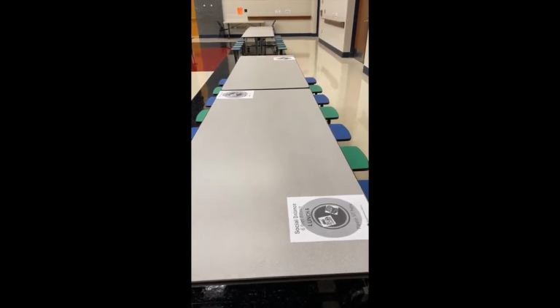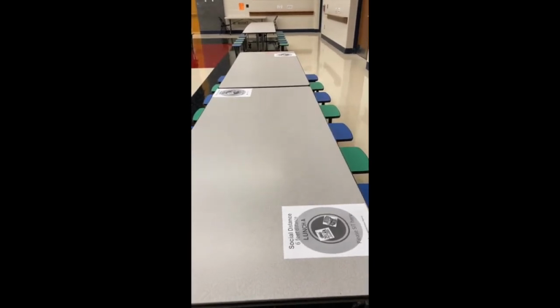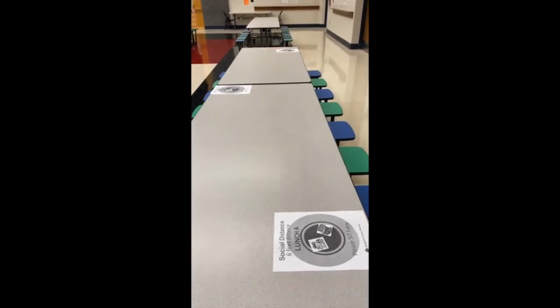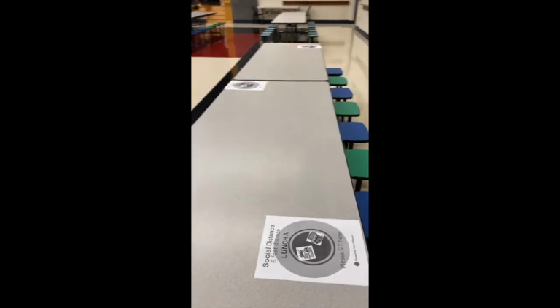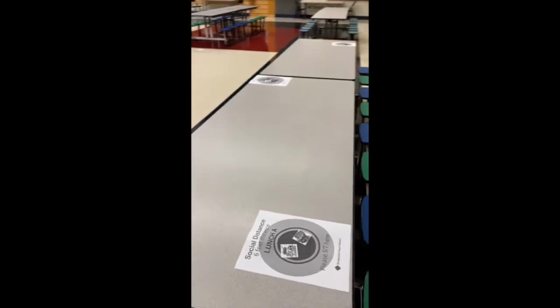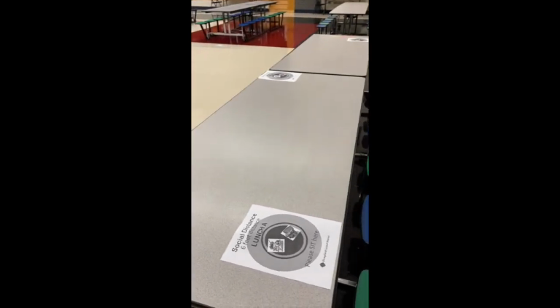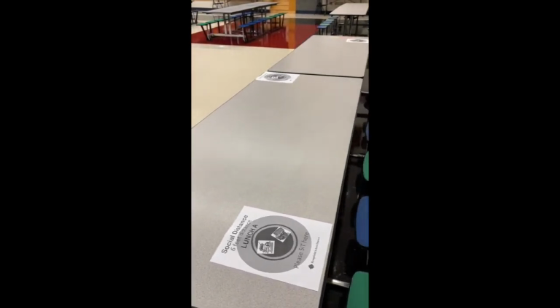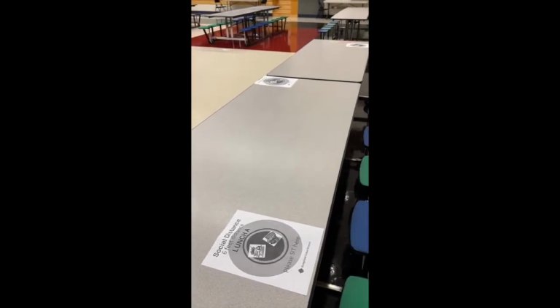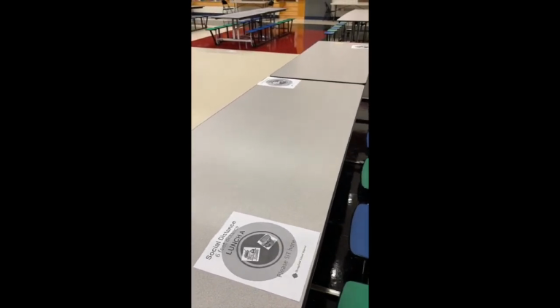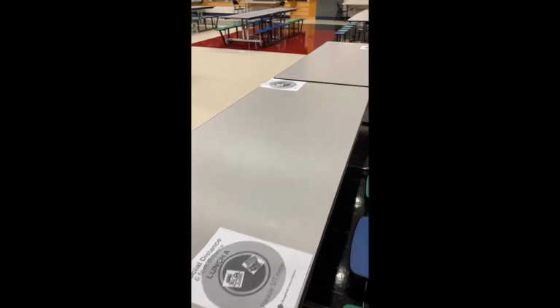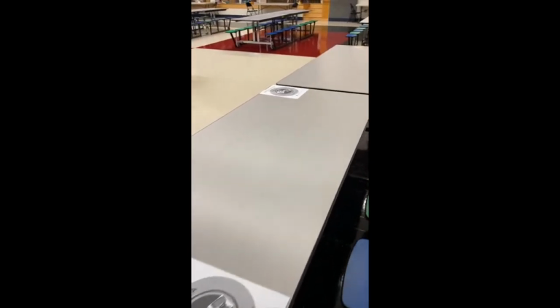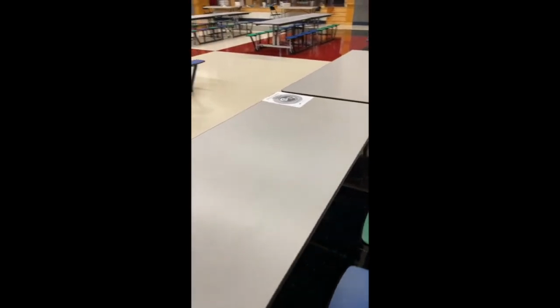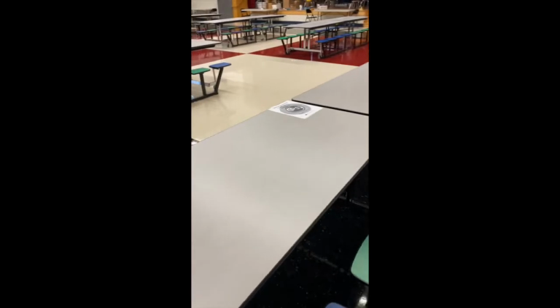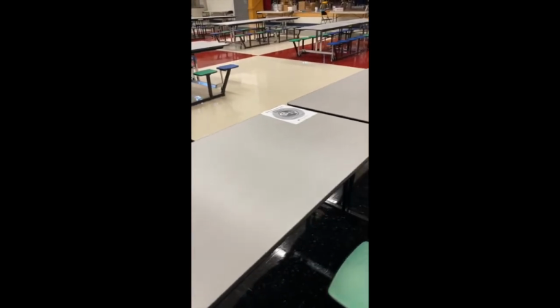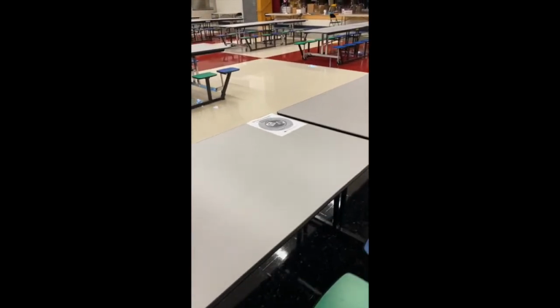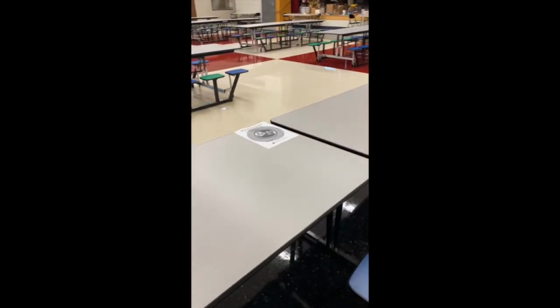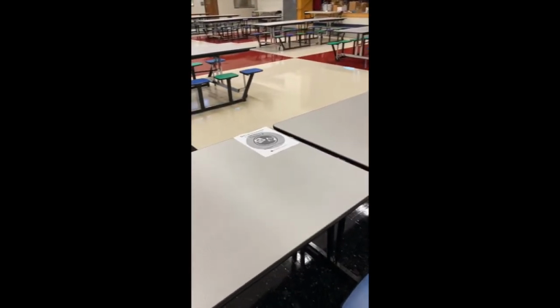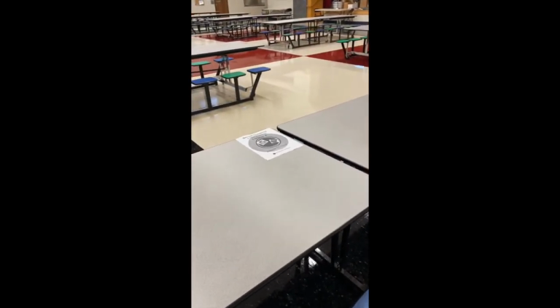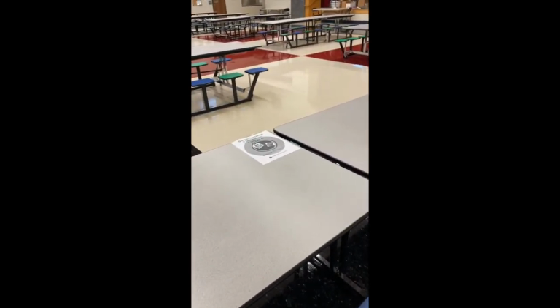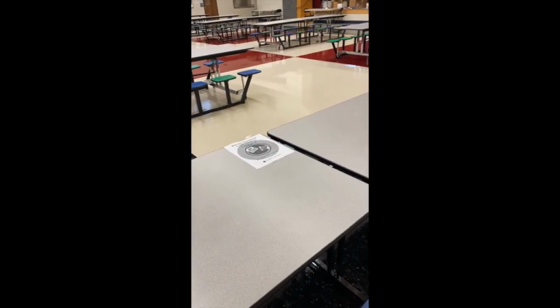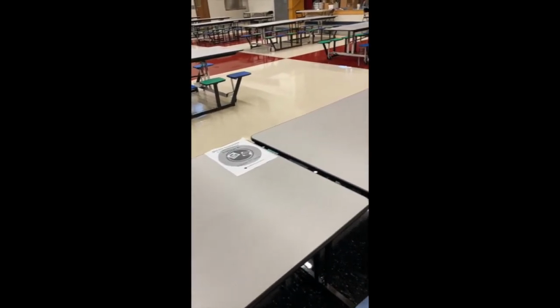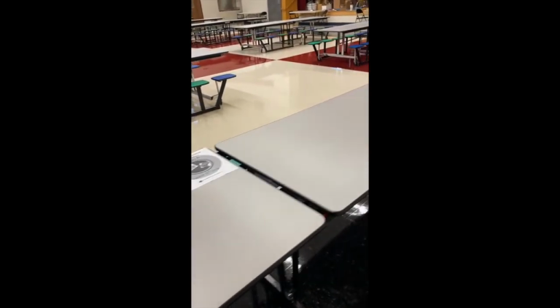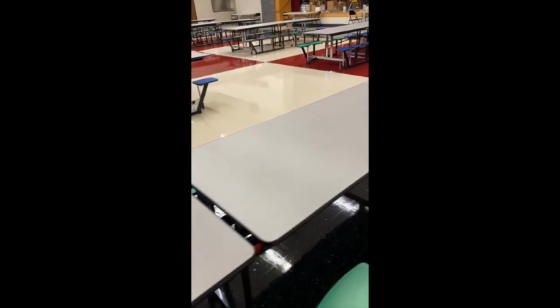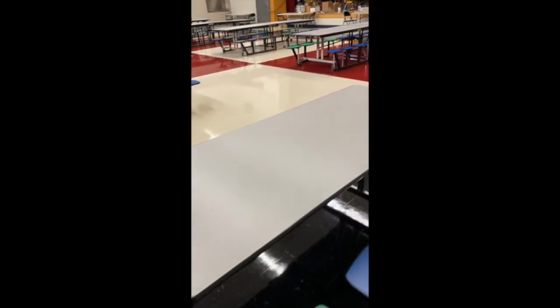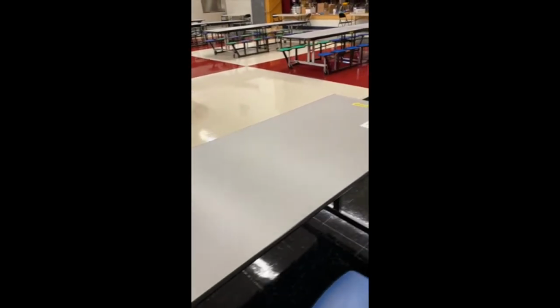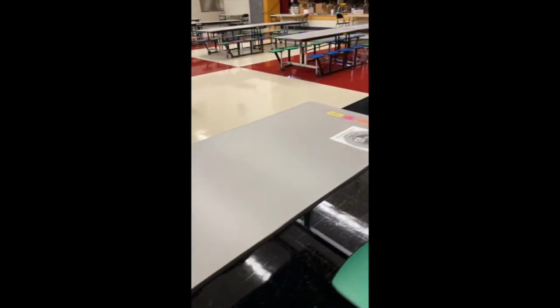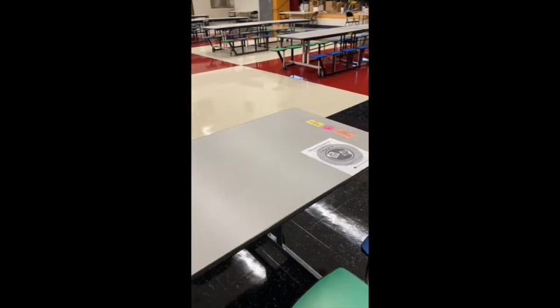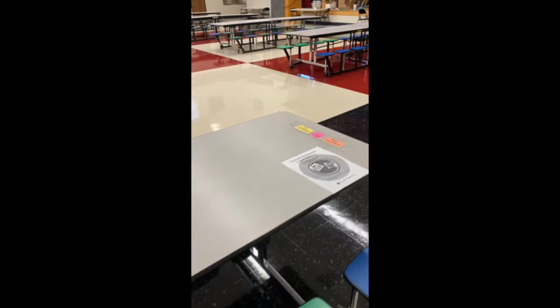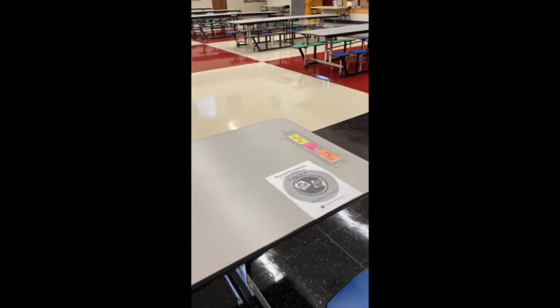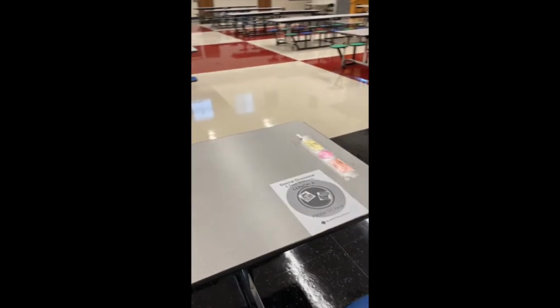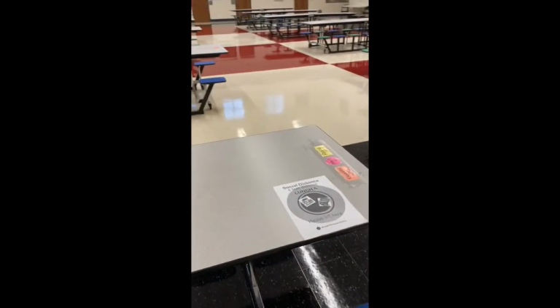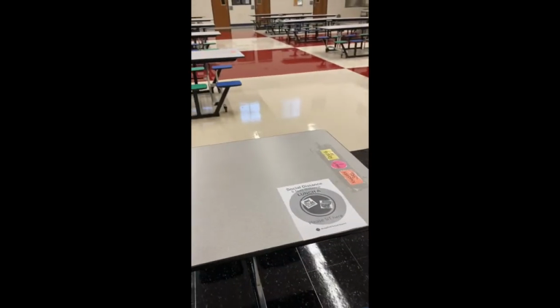There are designated spots in the cafeteria for students to sit. There will also be numbered spots, and each student will be given a specific number to sit in the cafeteria.